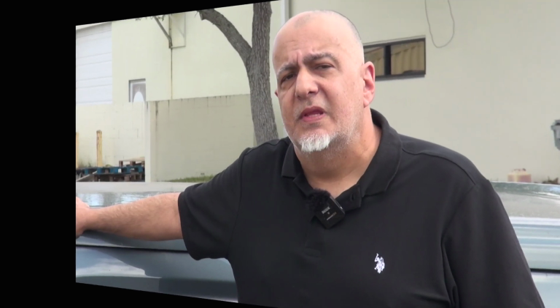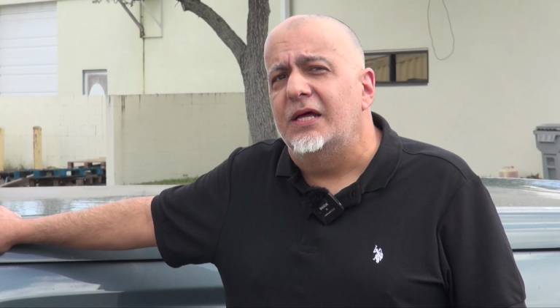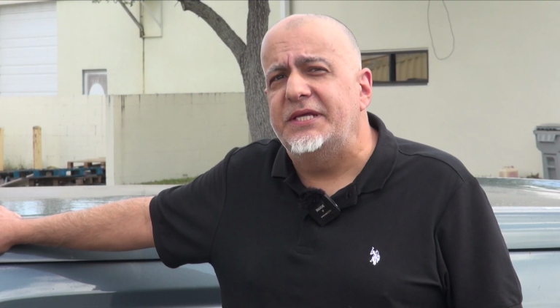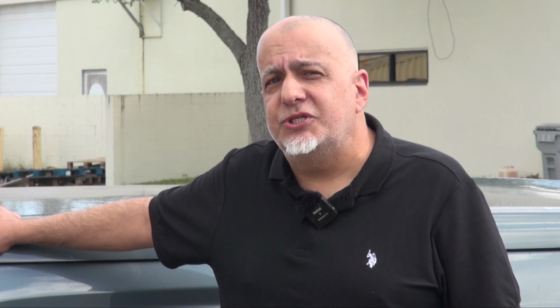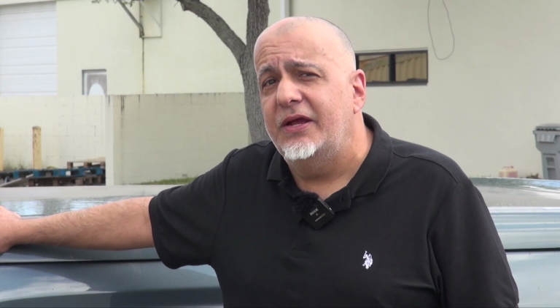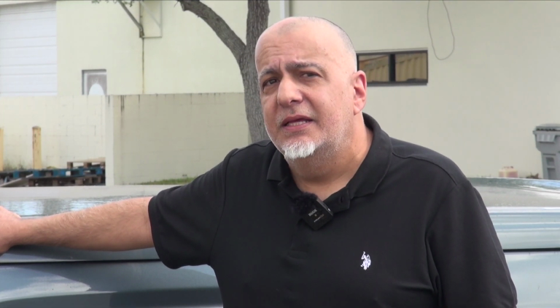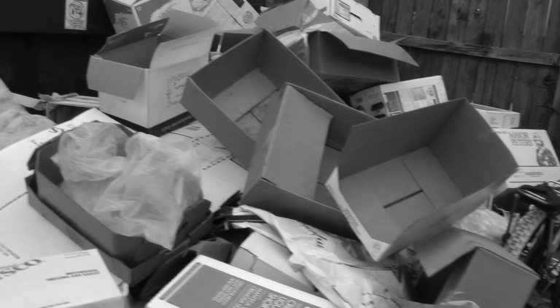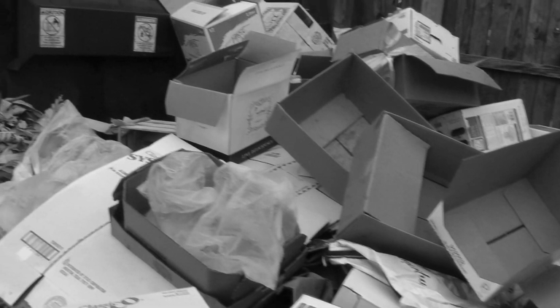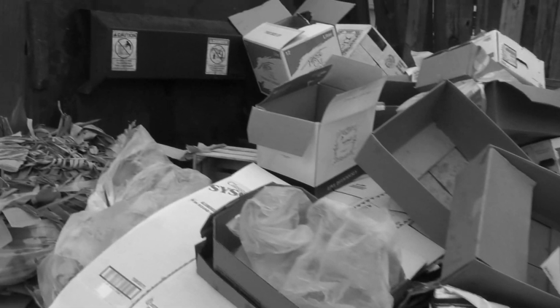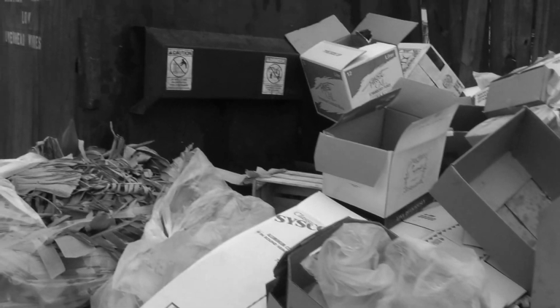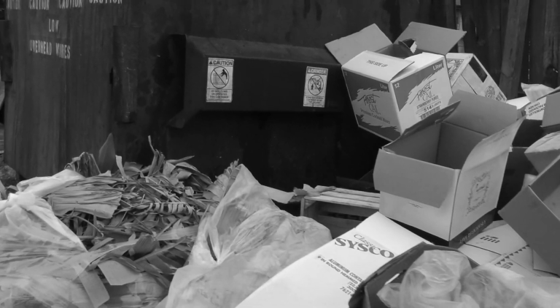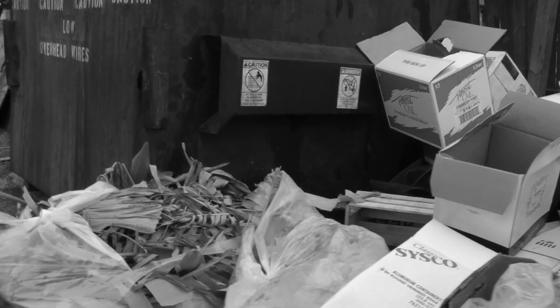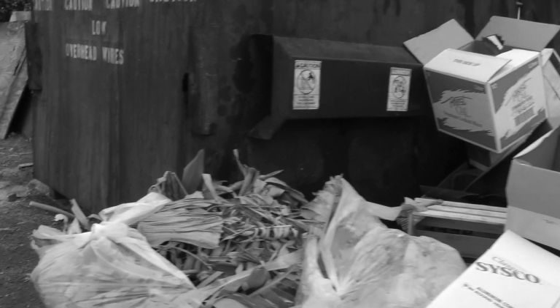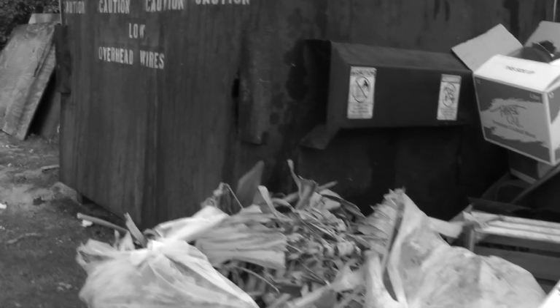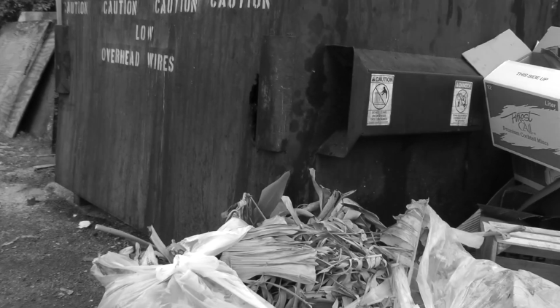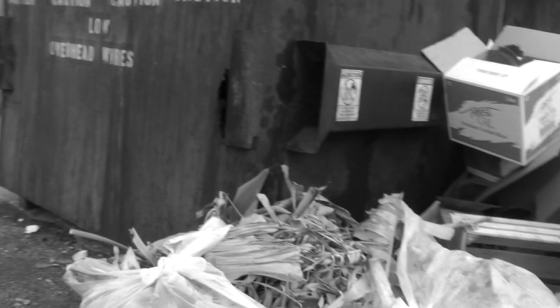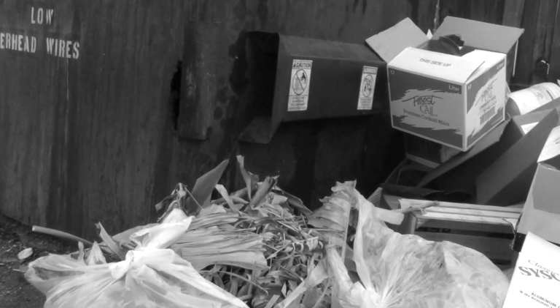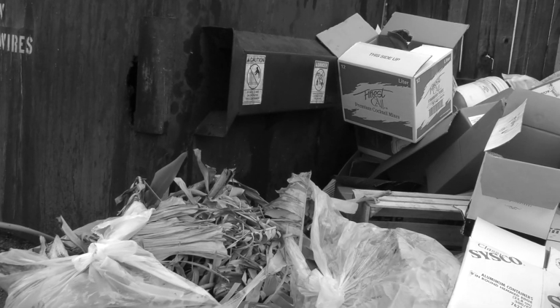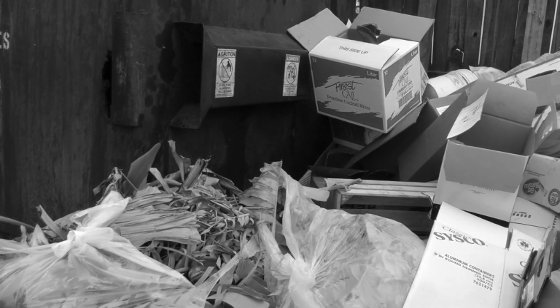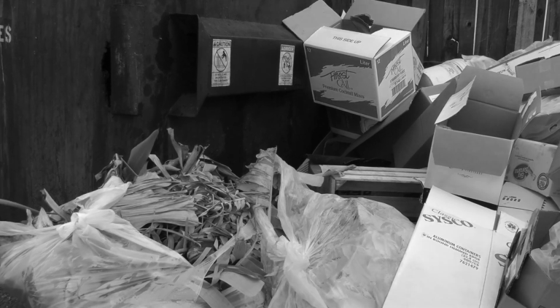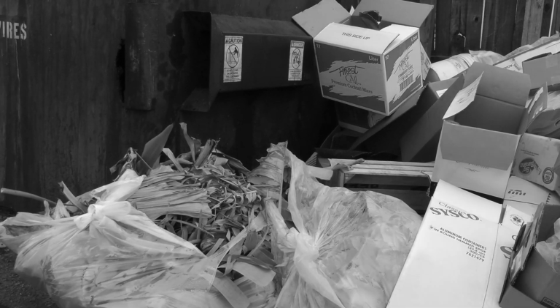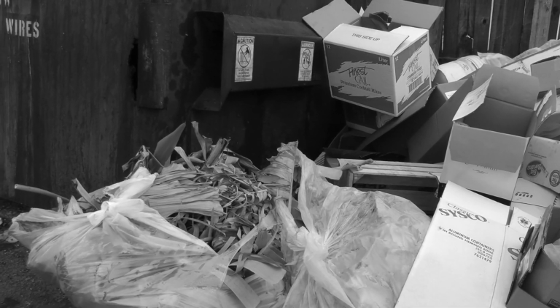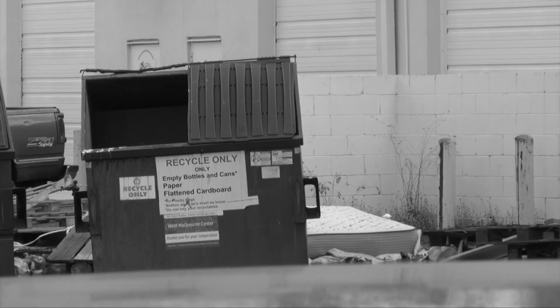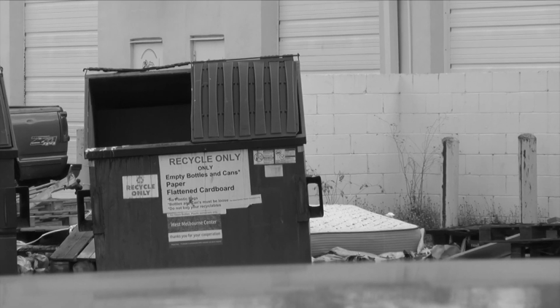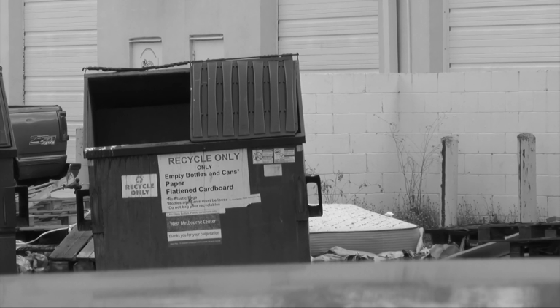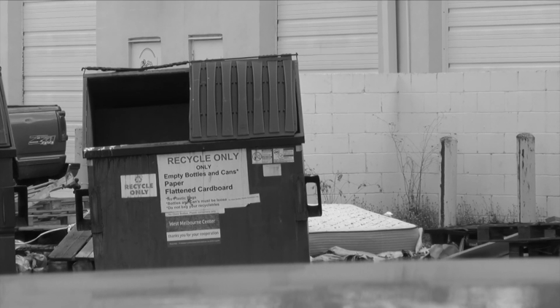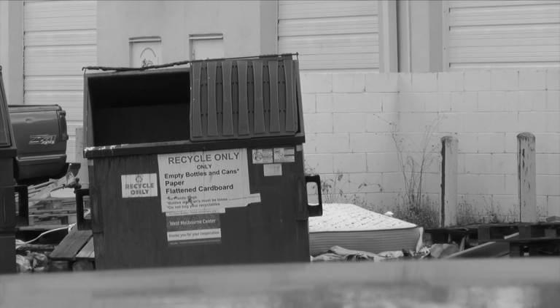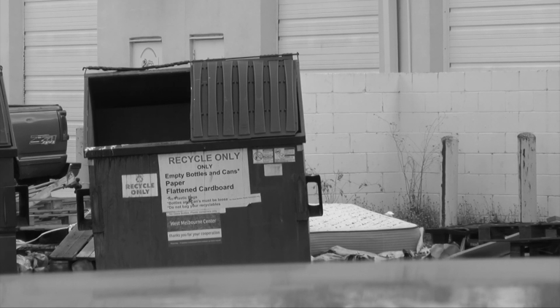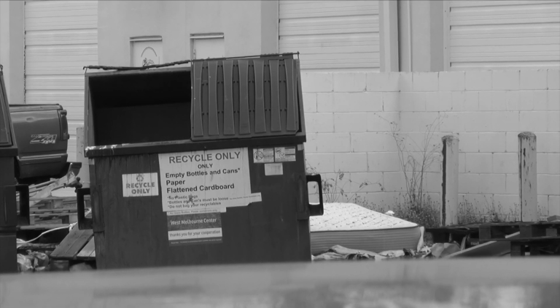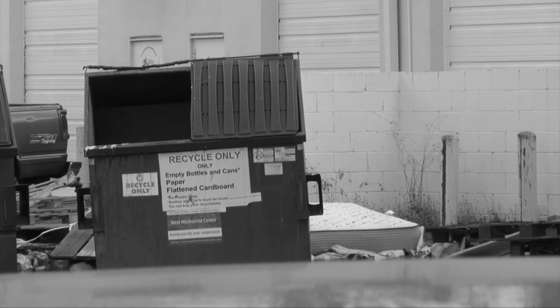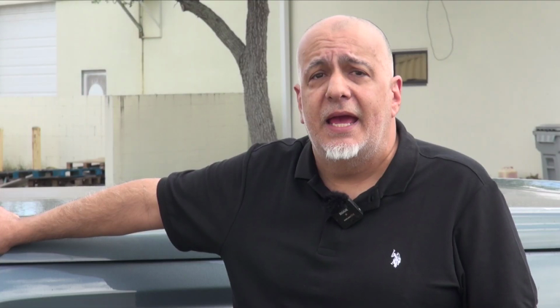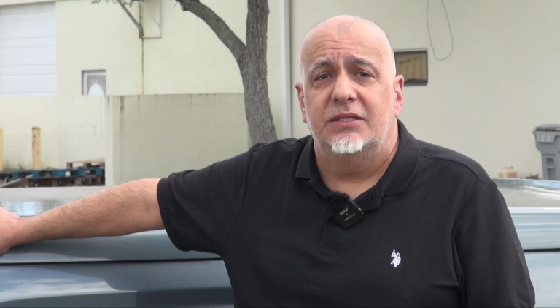A dirty dumpster area is the number one cause of drawing rodents to your restaurant. Make sure you keep the lid closed when not in use, and keep the area clean and free of grease and clutter.